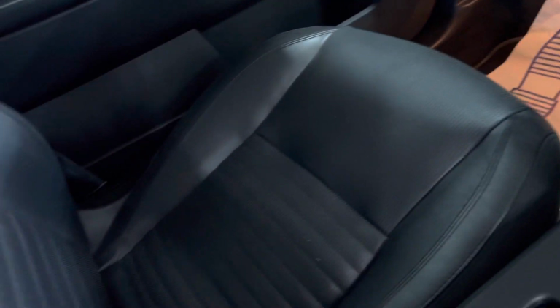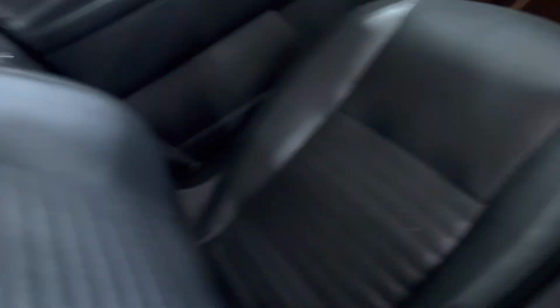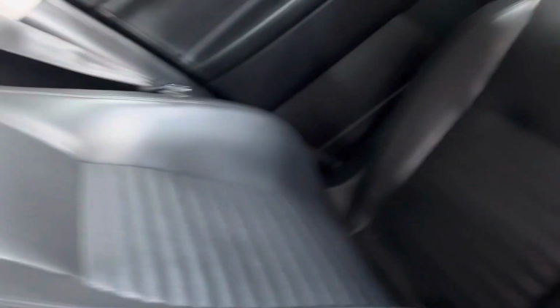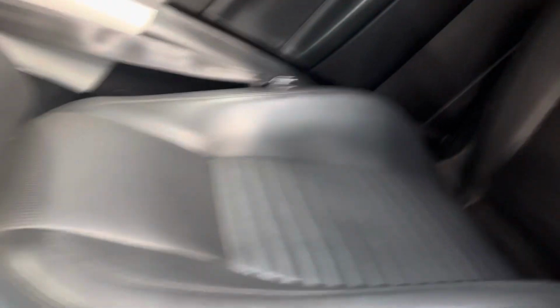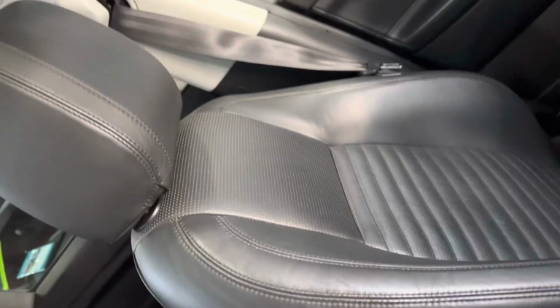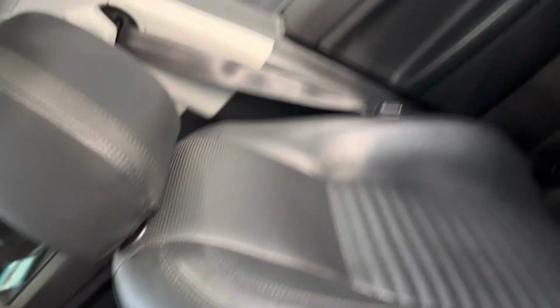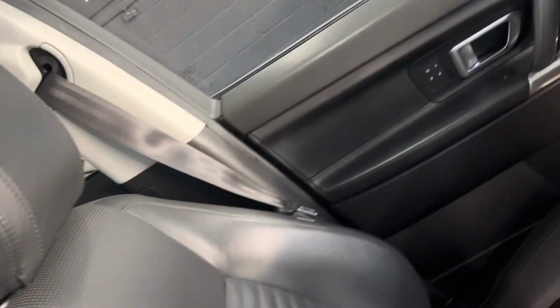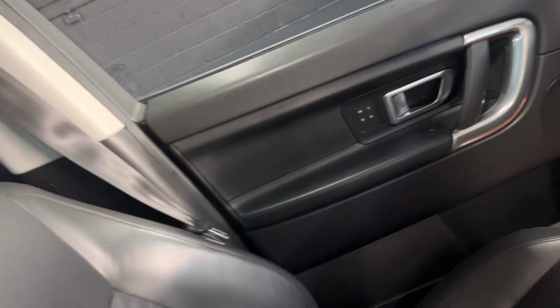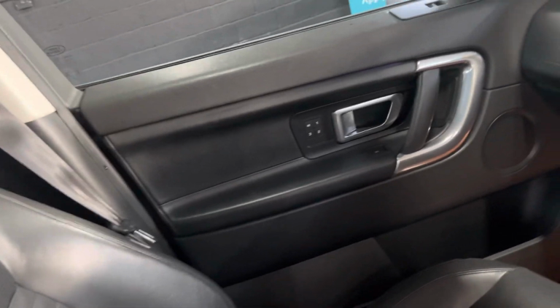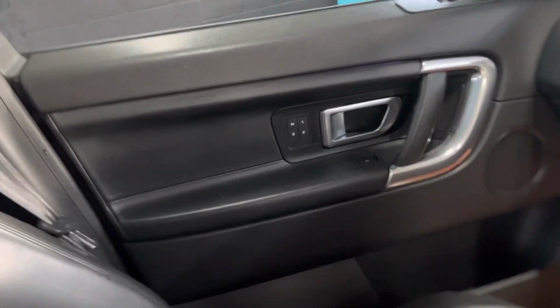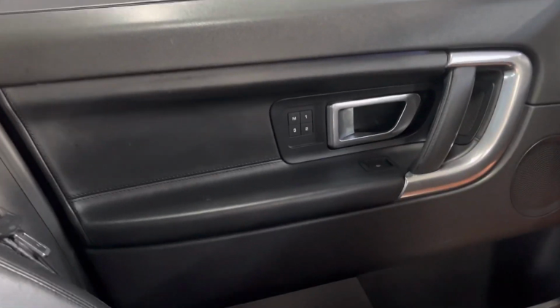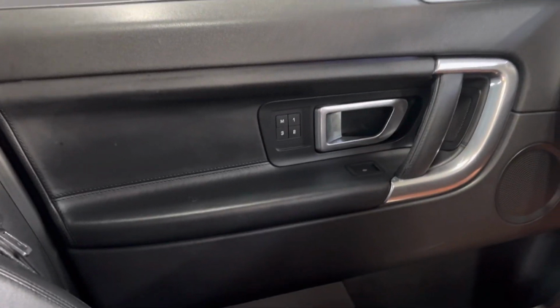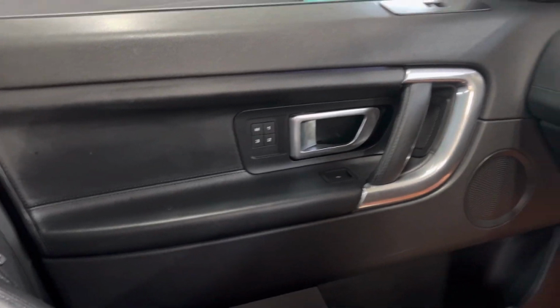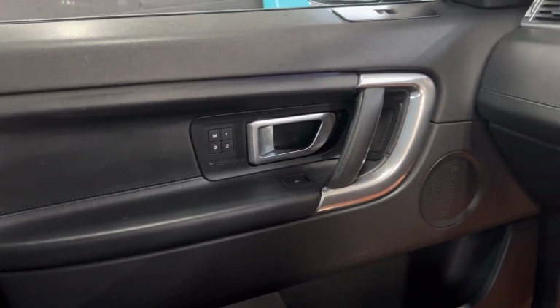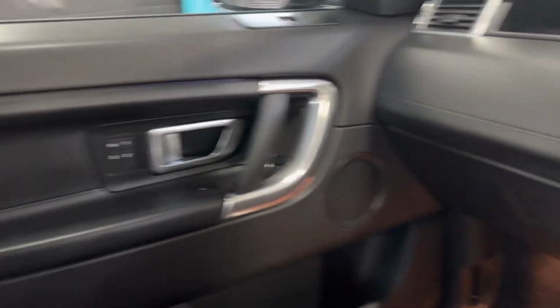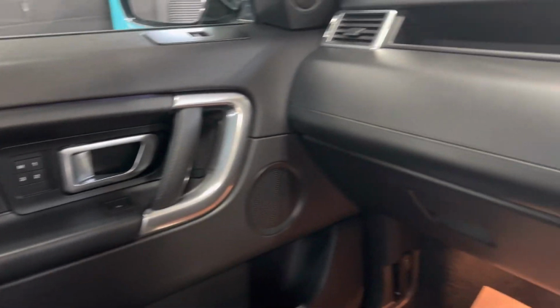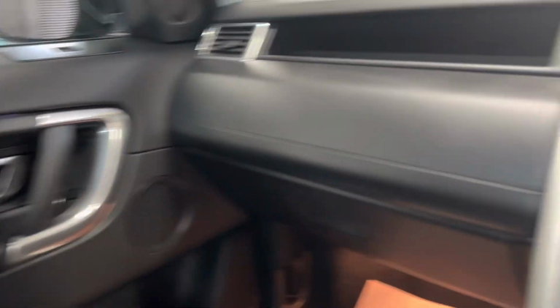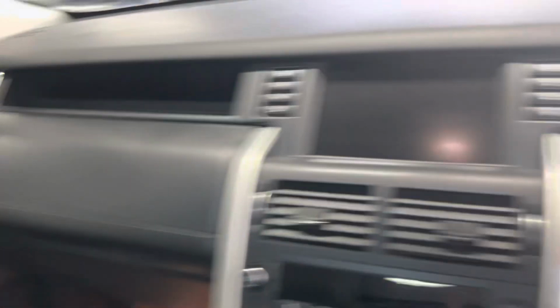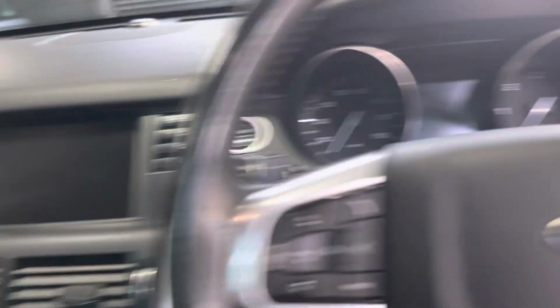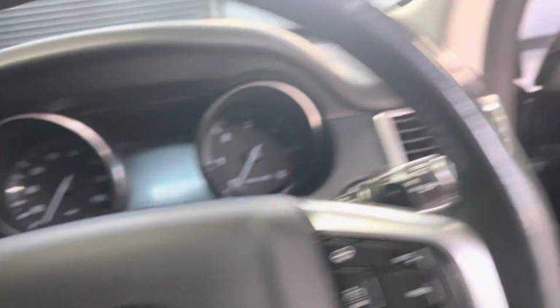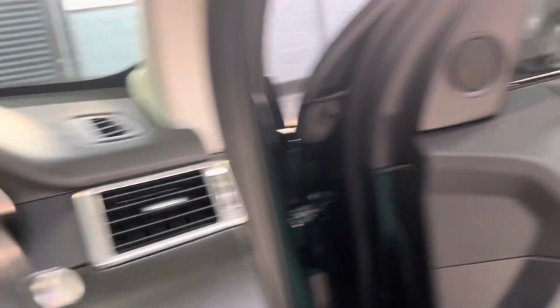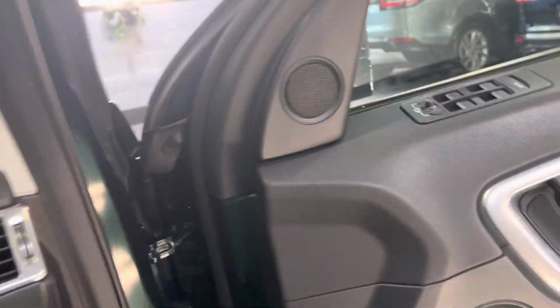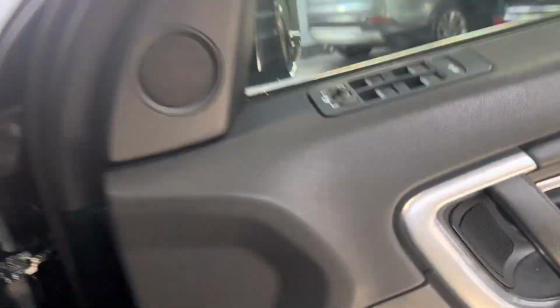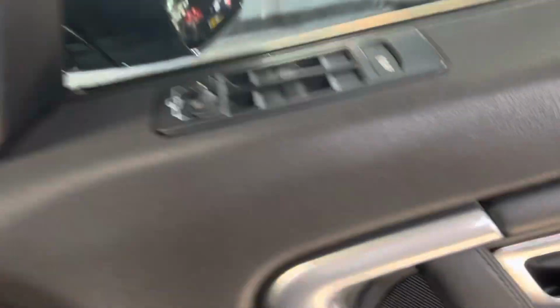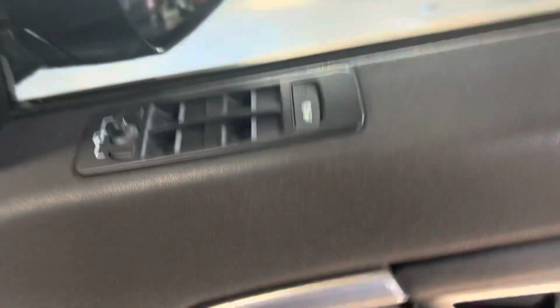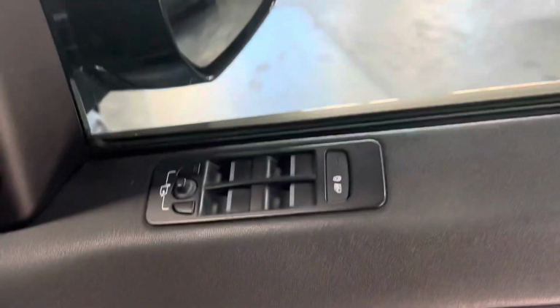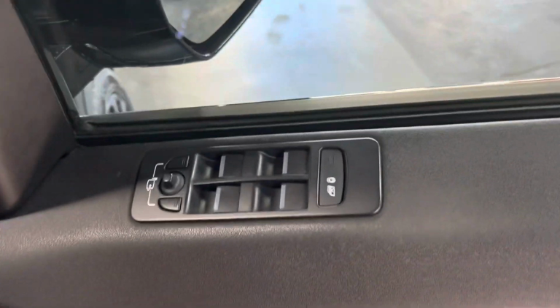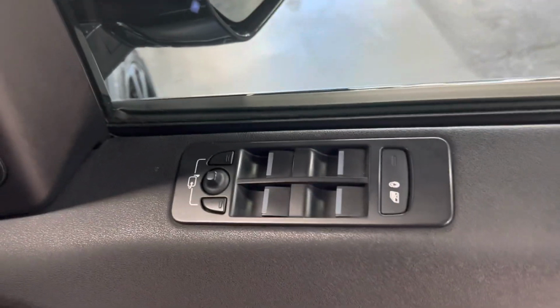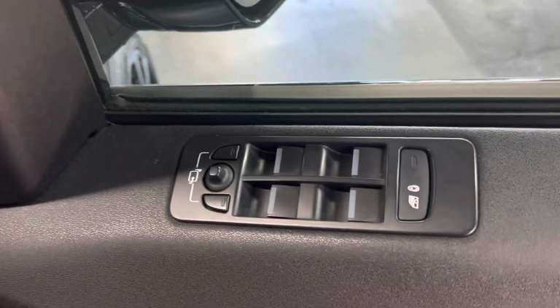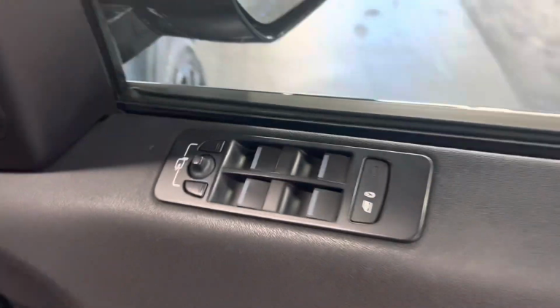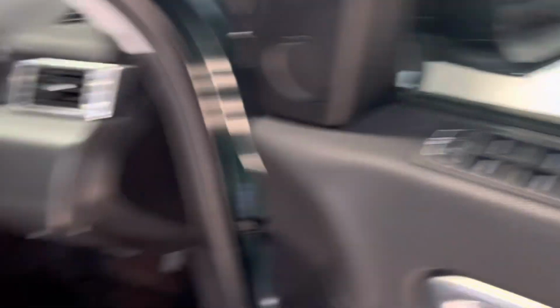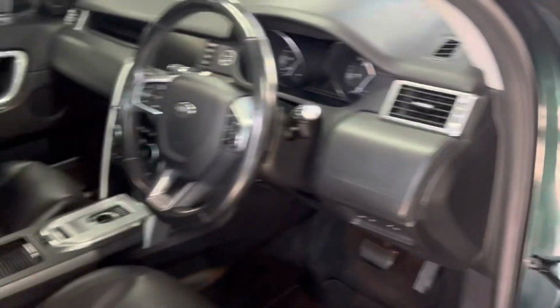Passenger seat is all in nice order as you'd expect, and there you can see your memory buttons for the passenger seat. There are your powerfold mirror buttons.